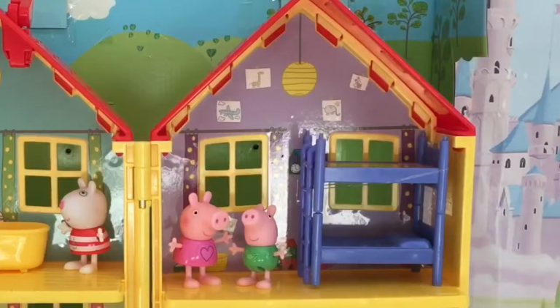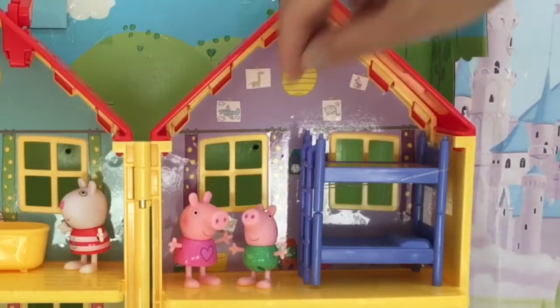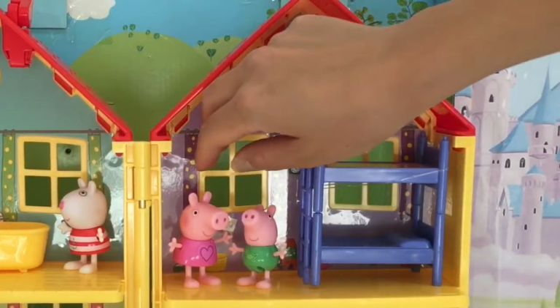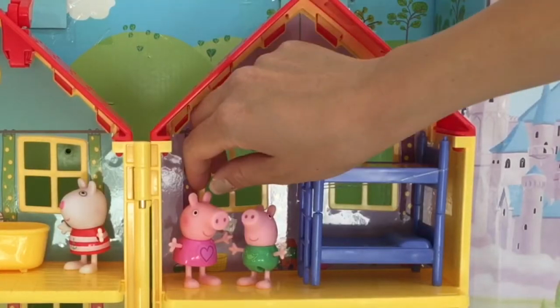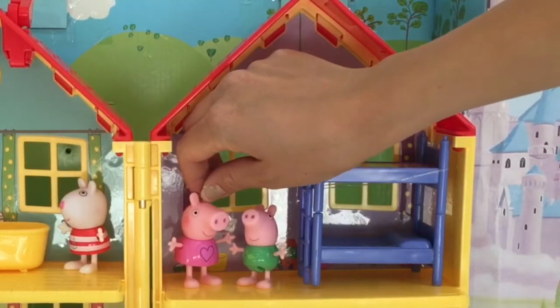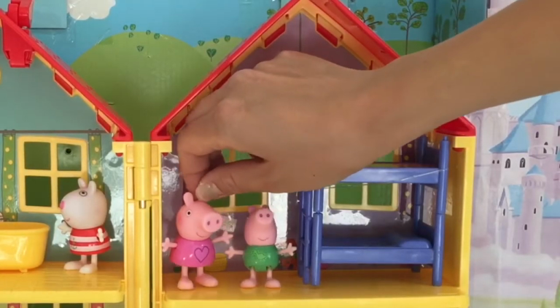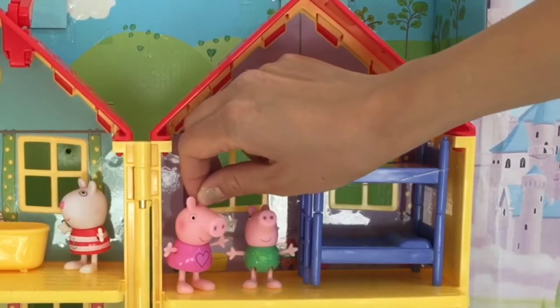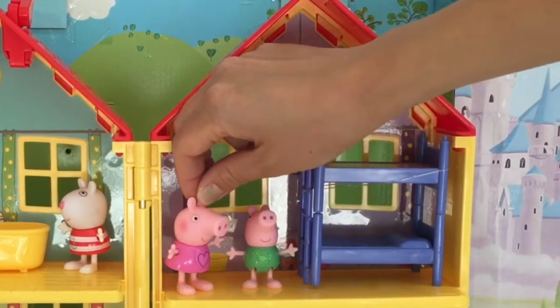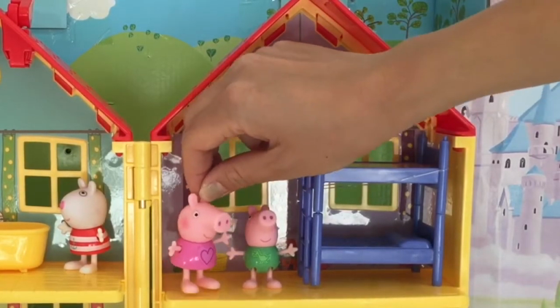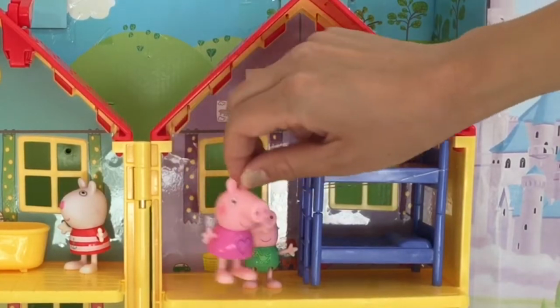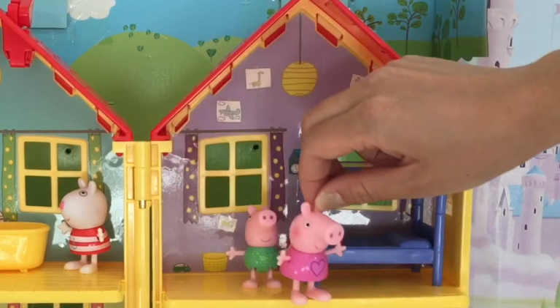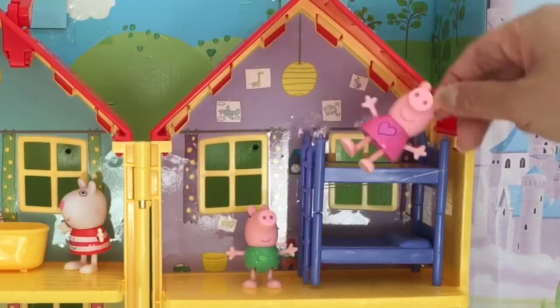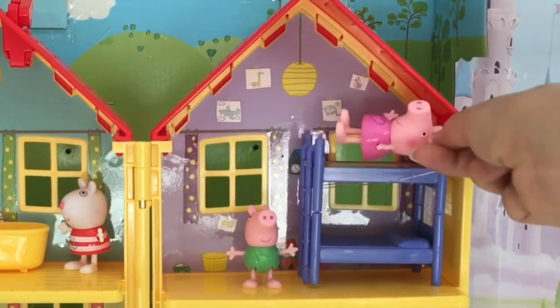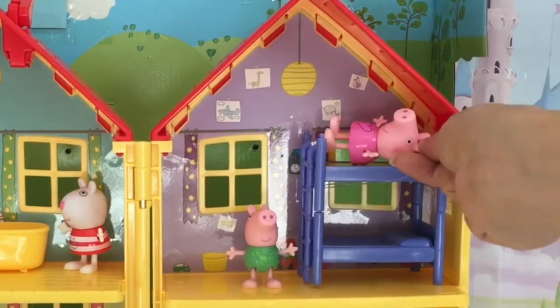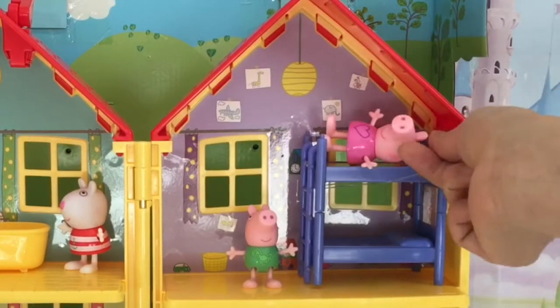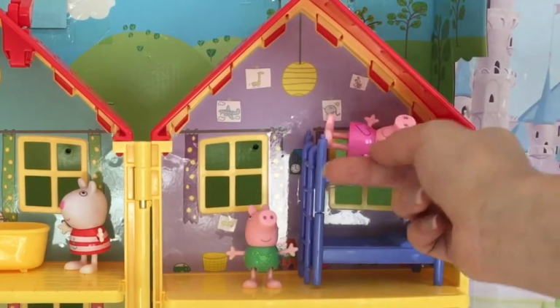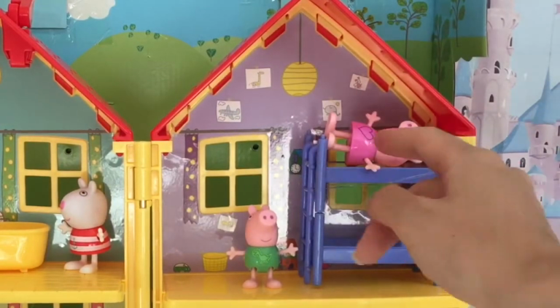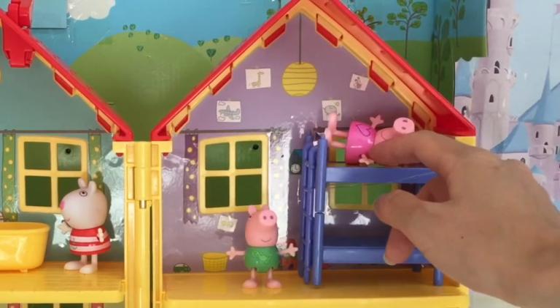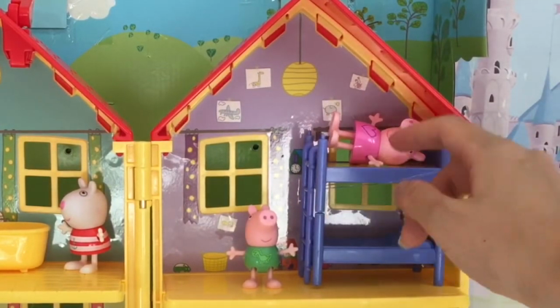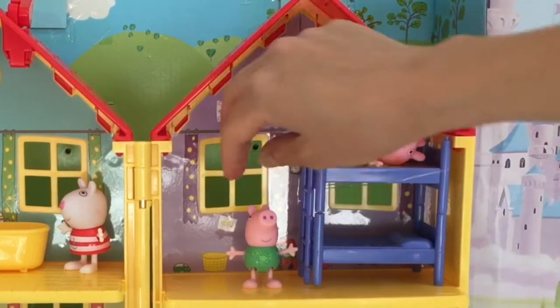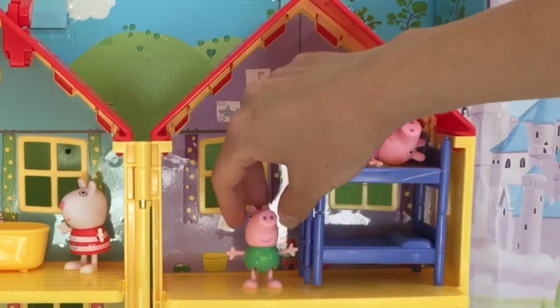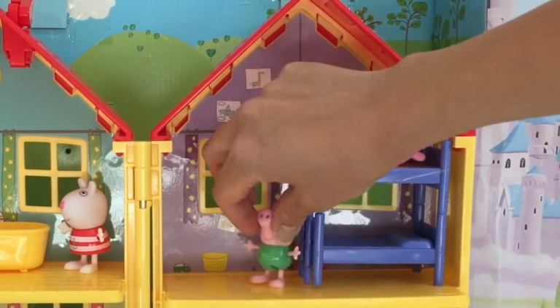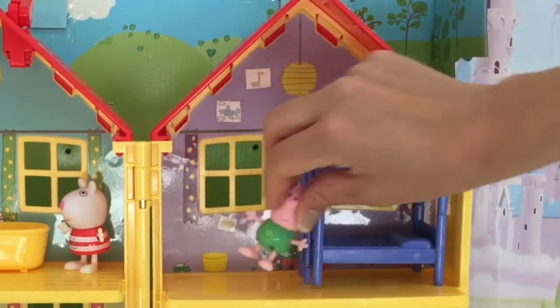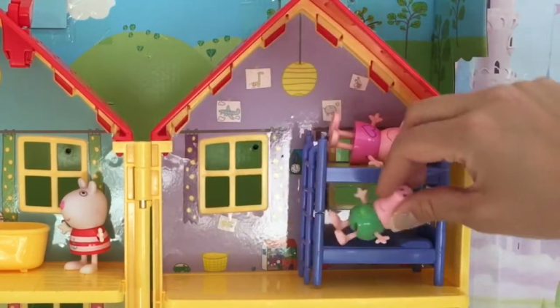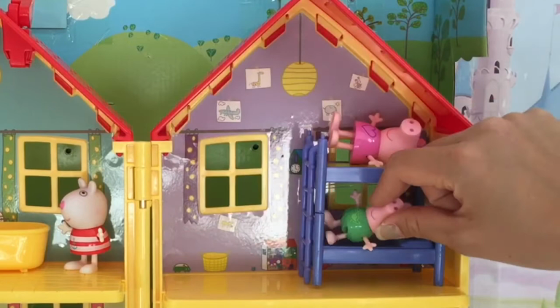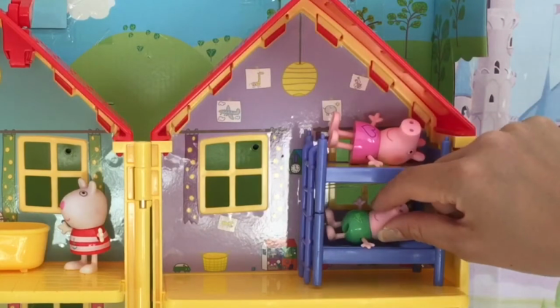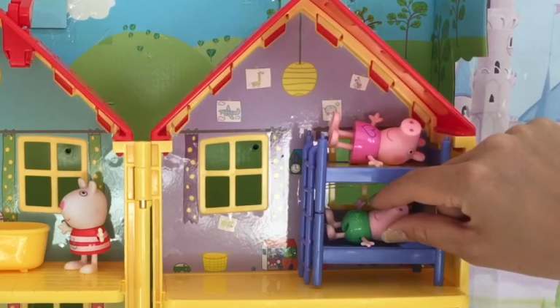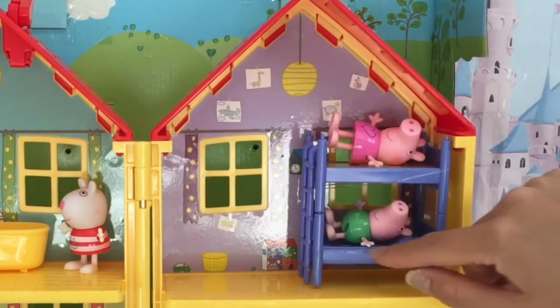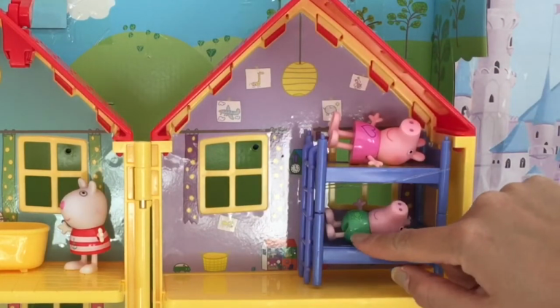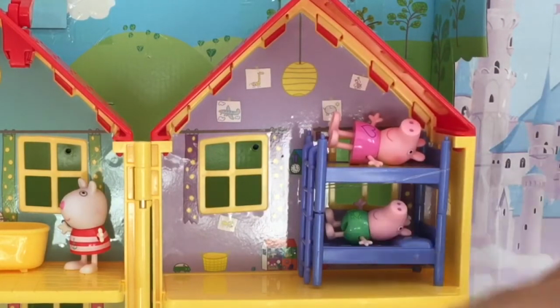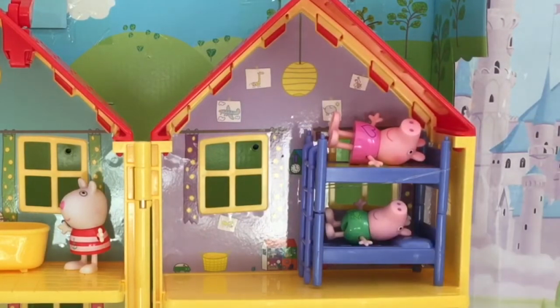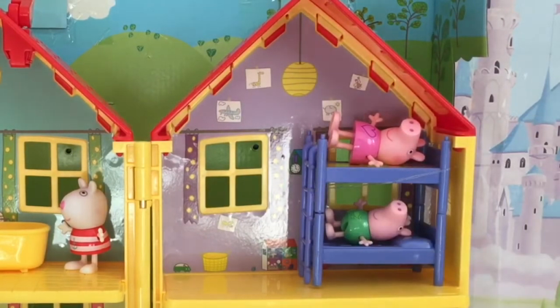Here we have Peppa and George and they're in their bedroom. Let's put Peppa on her bed — they're in a bunk bed. And then we can put George in his bed. Oh, look at that. How fun is that?